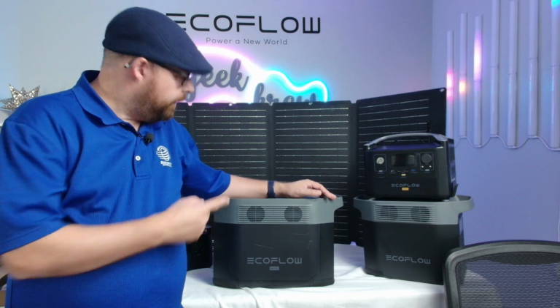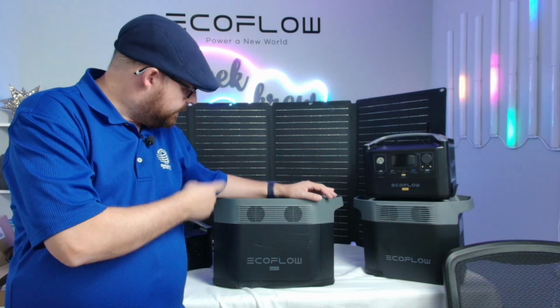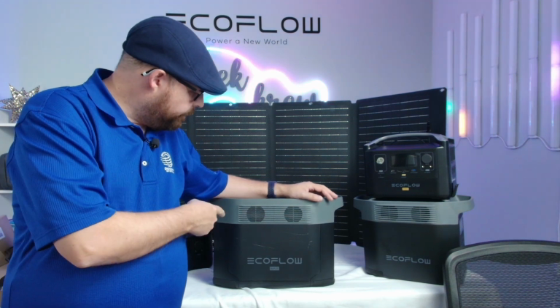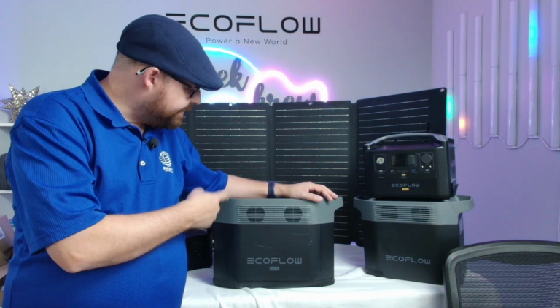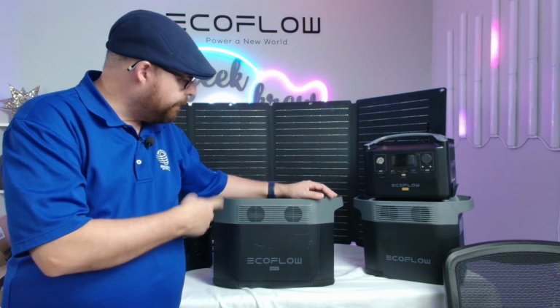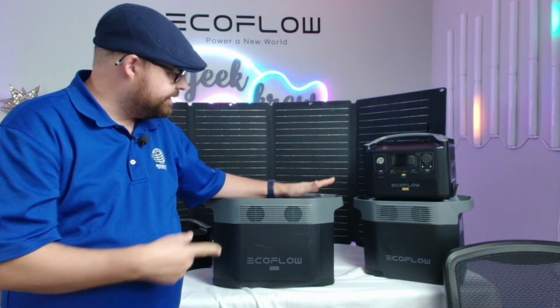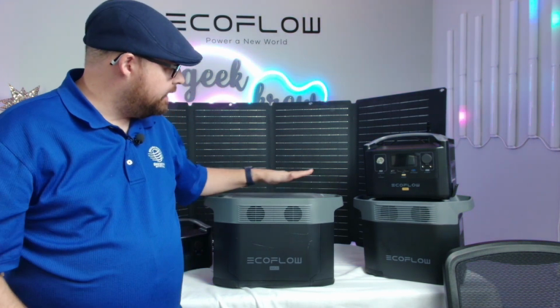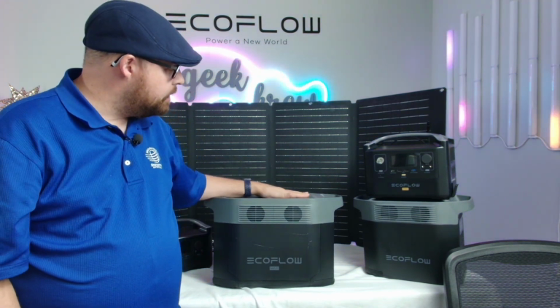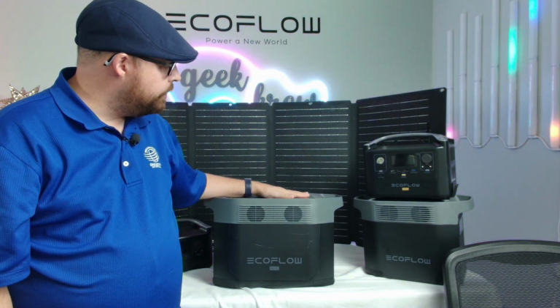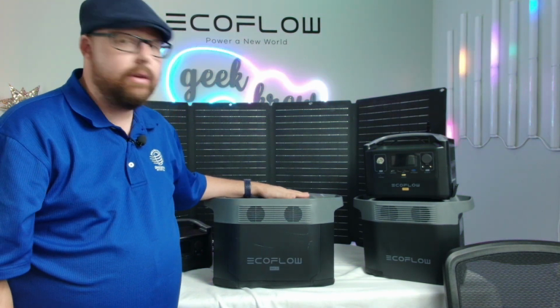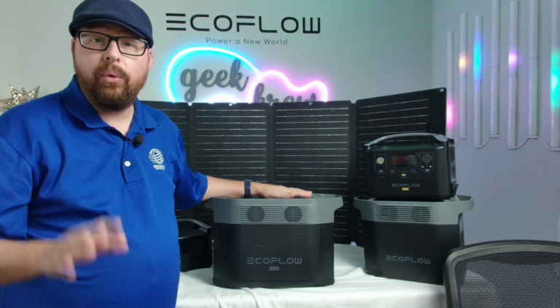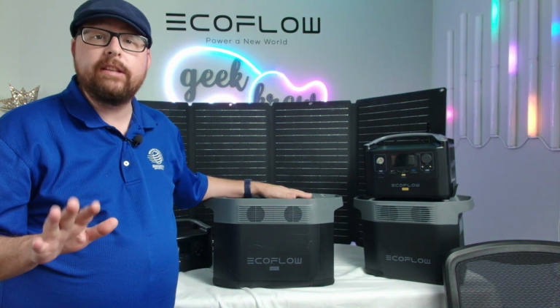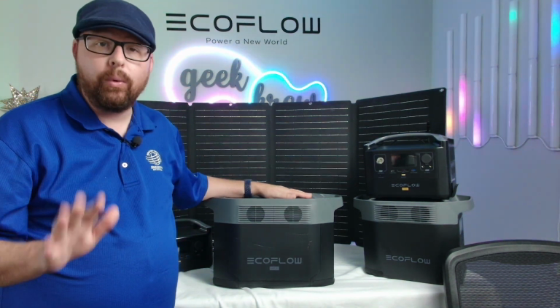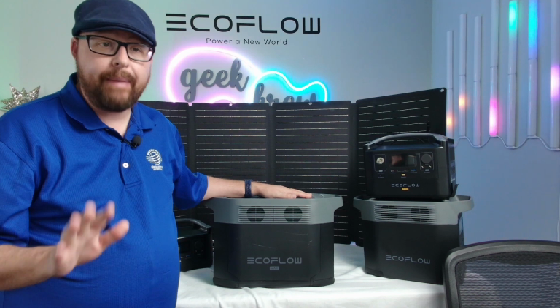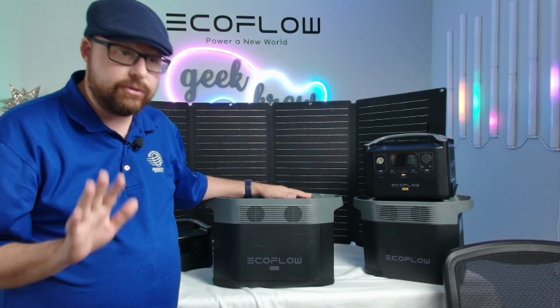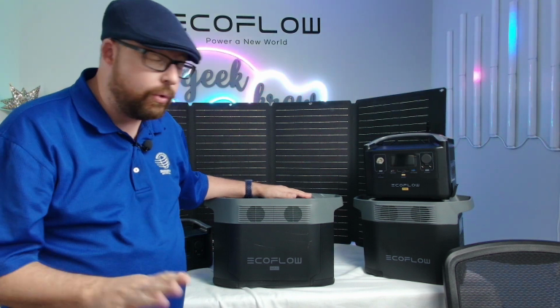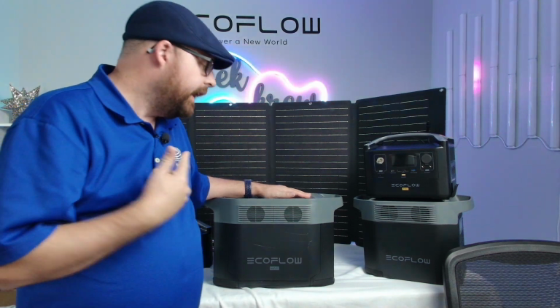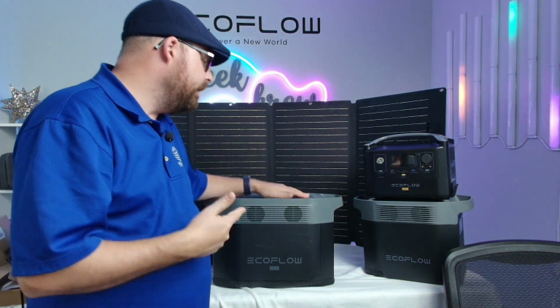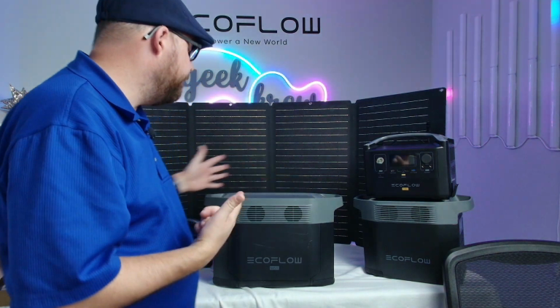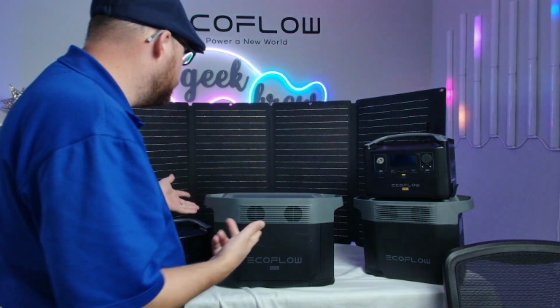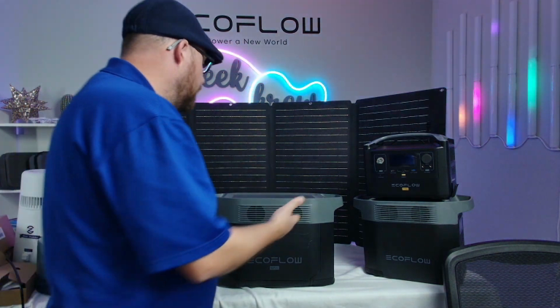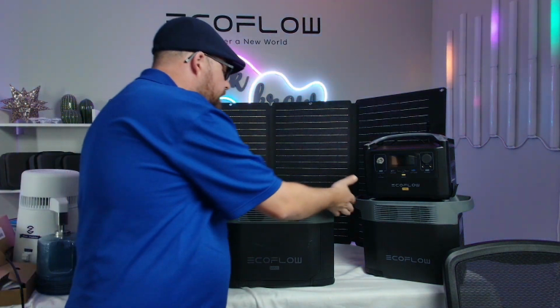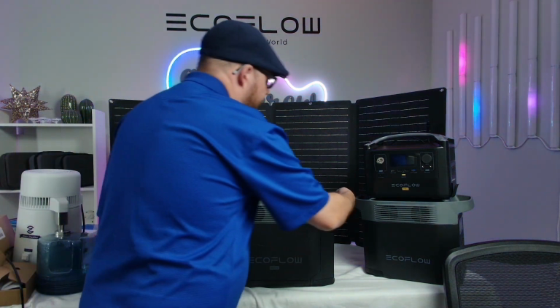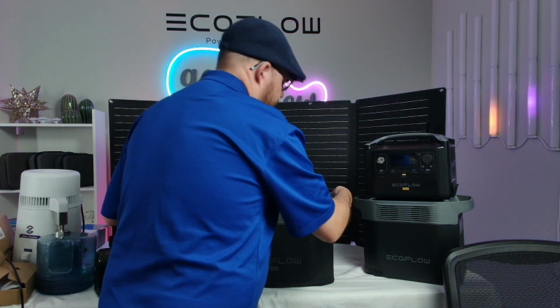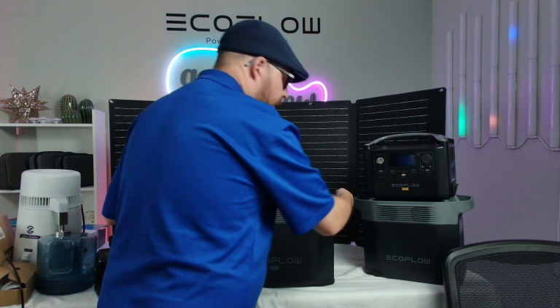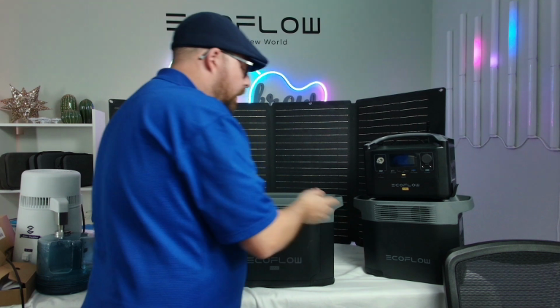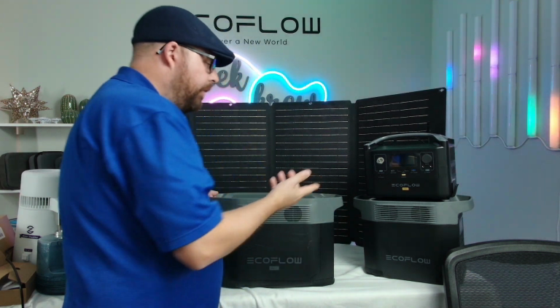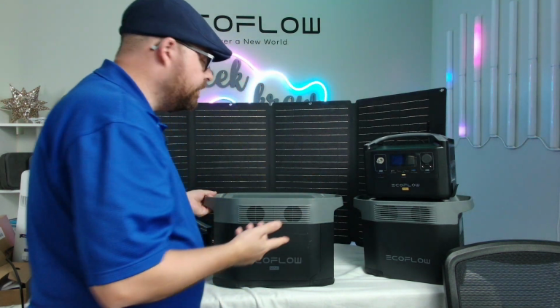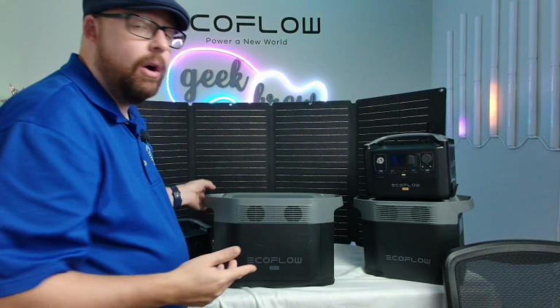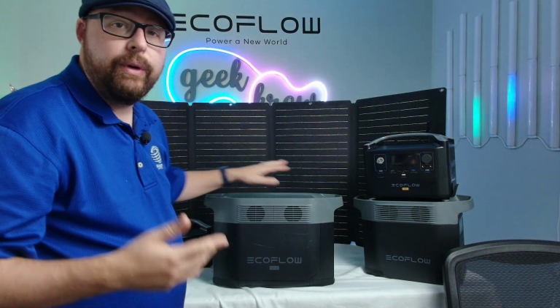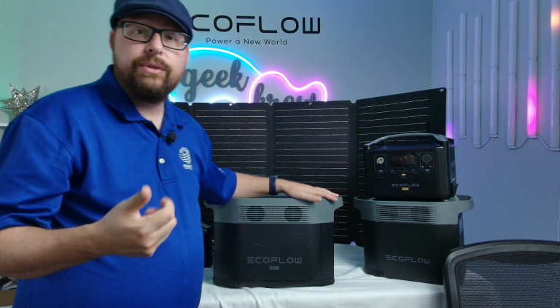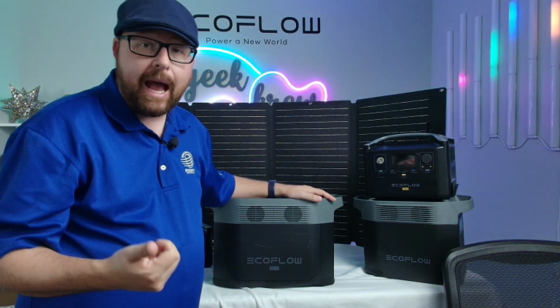We're going to be looking at the EcoFlow Delta Max. This is a large unit right here, but it only weighs 48 pounds total, even though it is a very large unit. You can easily pick this up with both handles. It also includes an app.